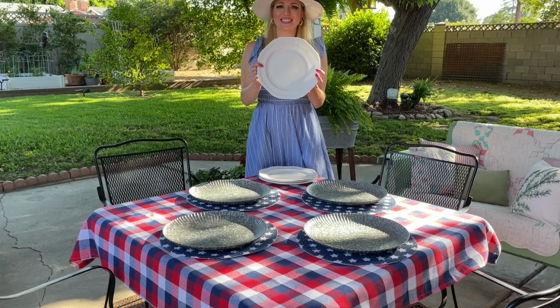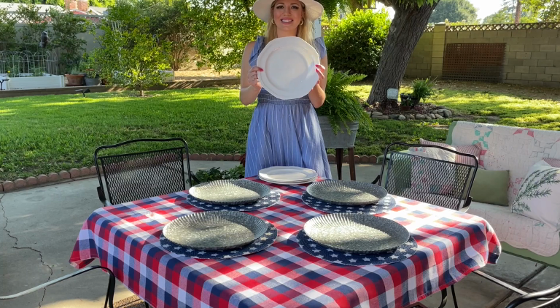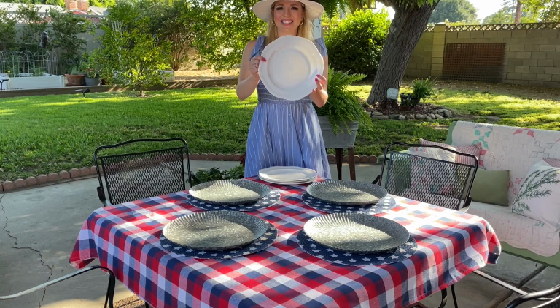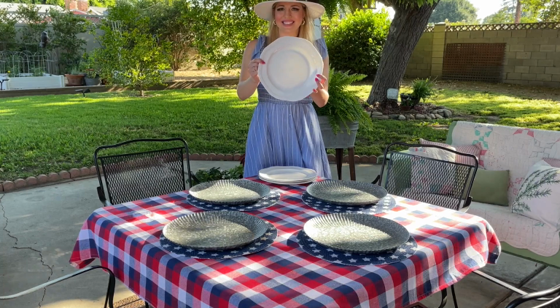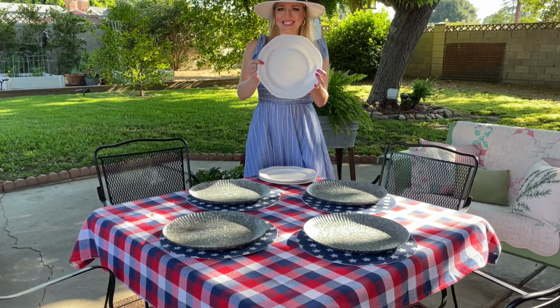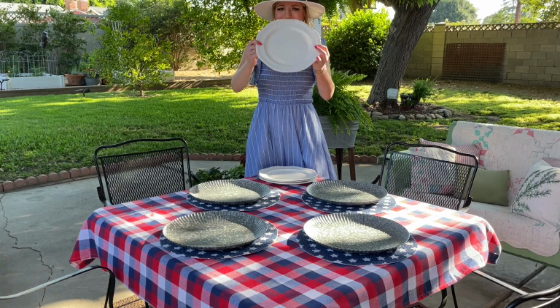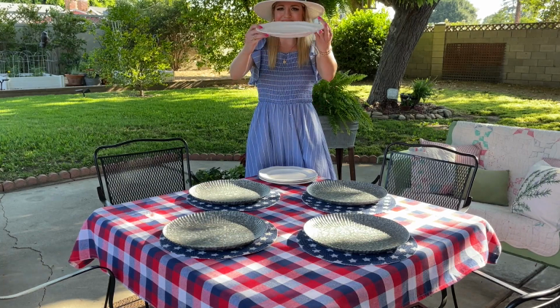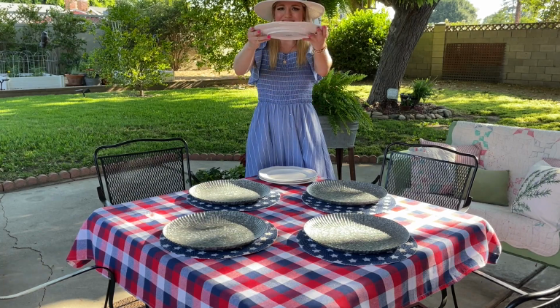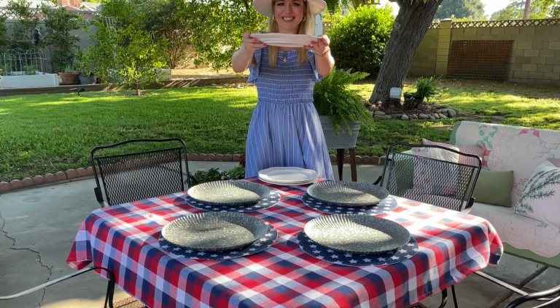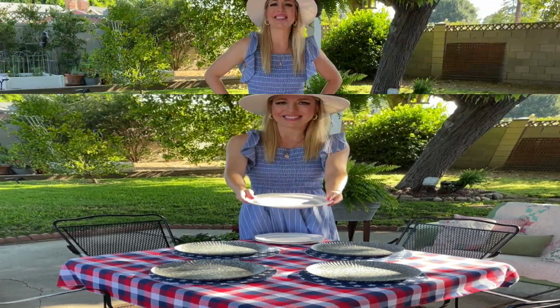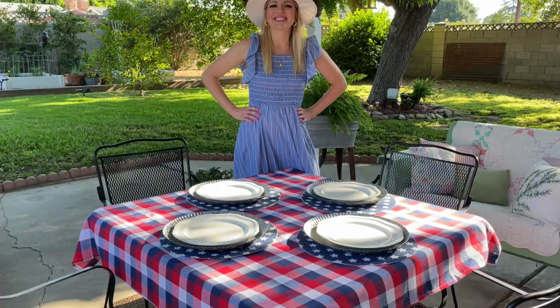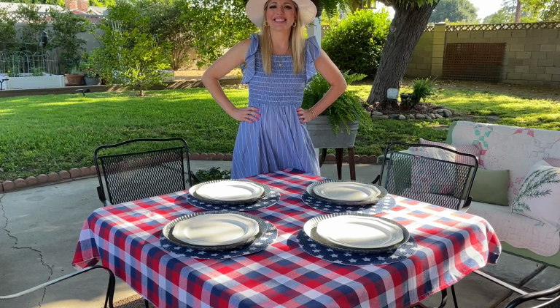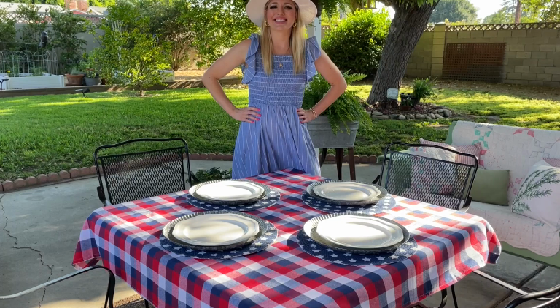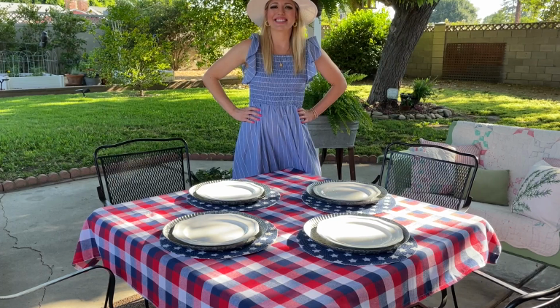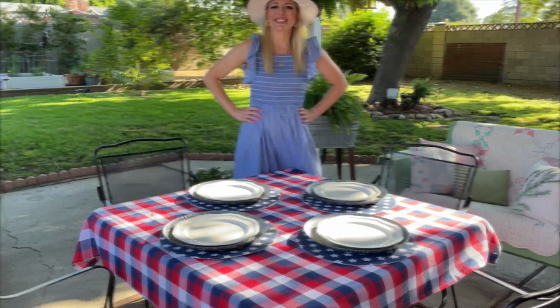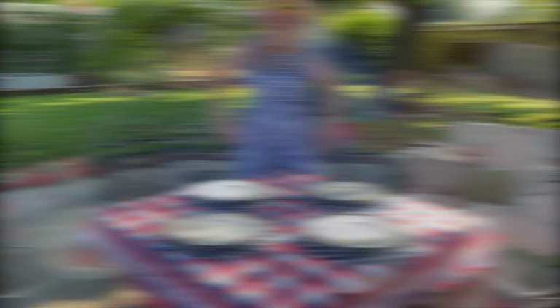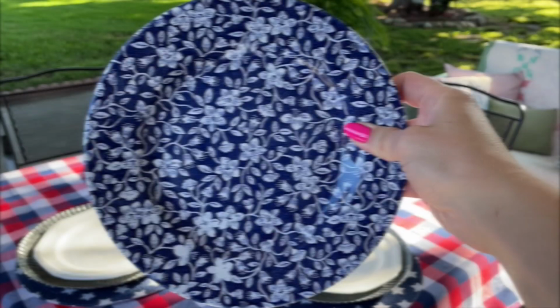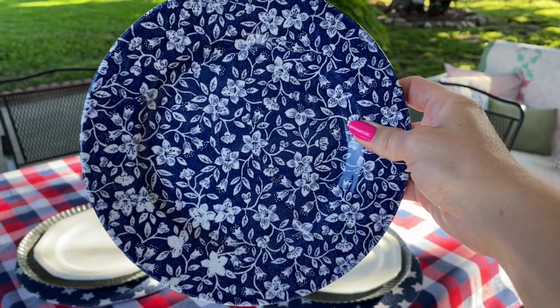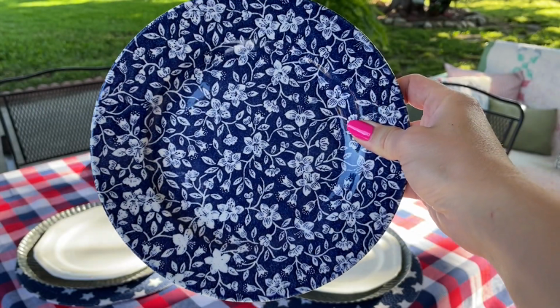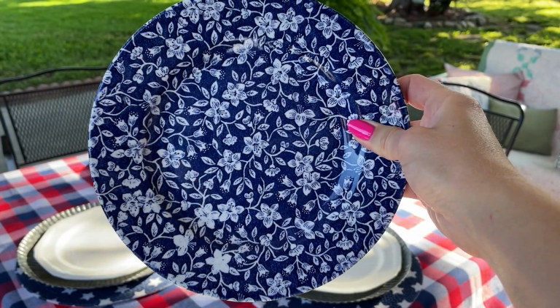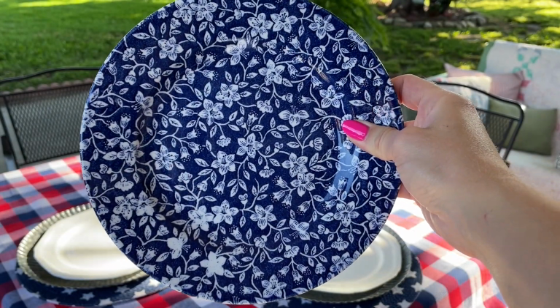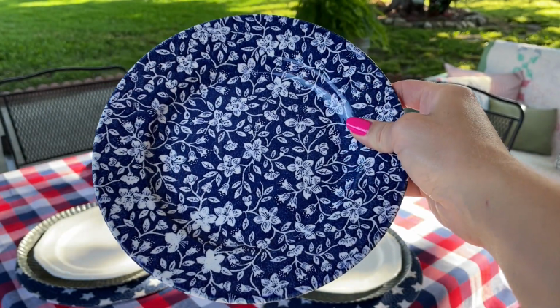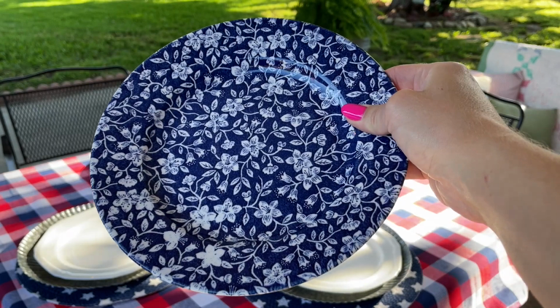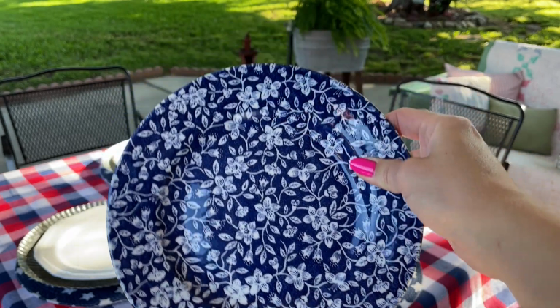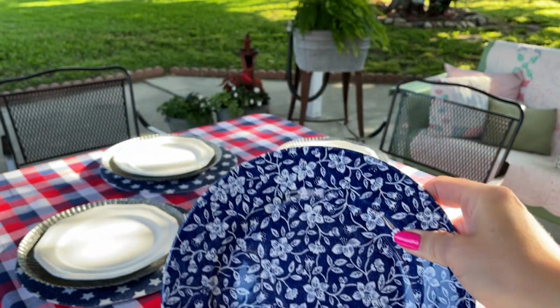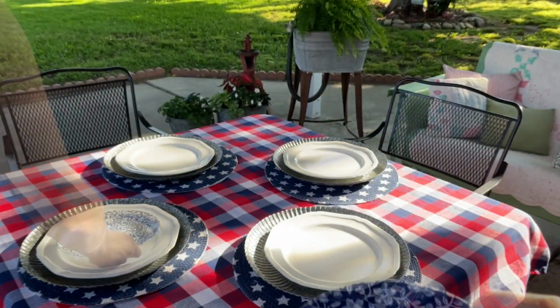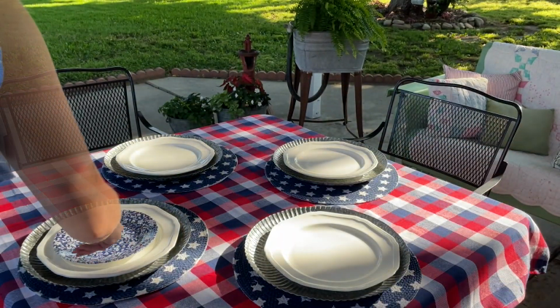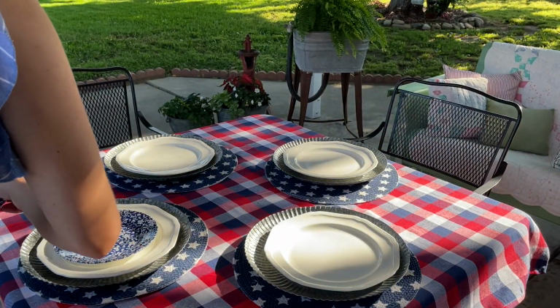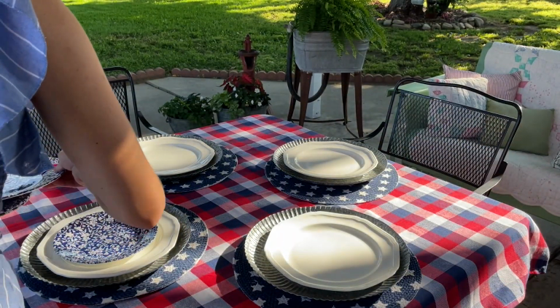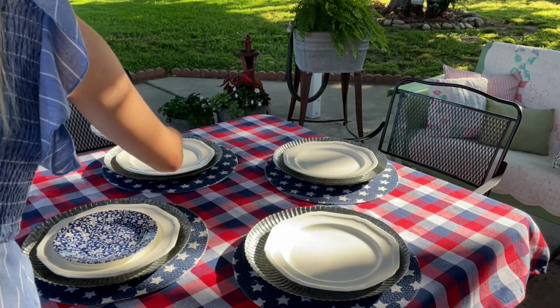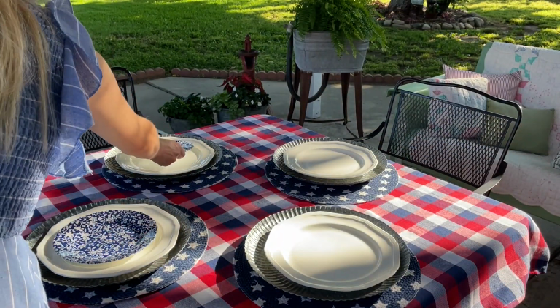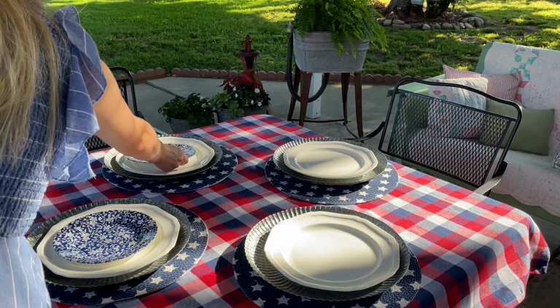Now that I have my texture and depth, I'm going to add a solid color just to make my other patterns stand out — I'm going to use a solid white plate from HomeGoods. I really wanted to carry on that navy throughout my tablescape, so when I saw these beautiful blue floral plates from HomeGoods I knew I had to take them home.